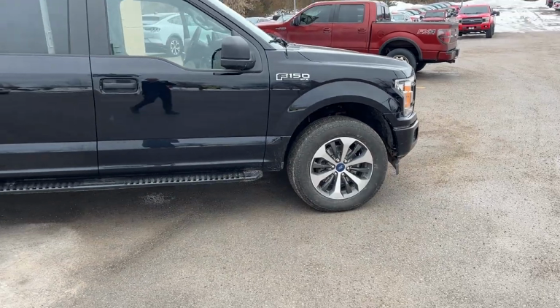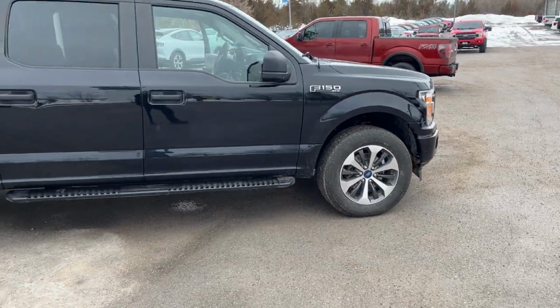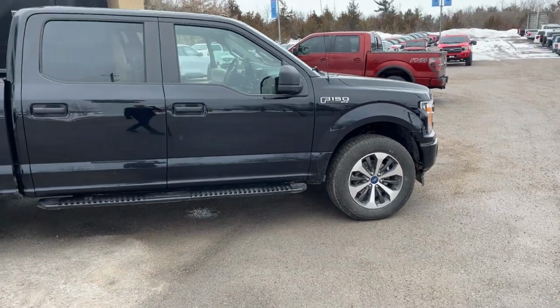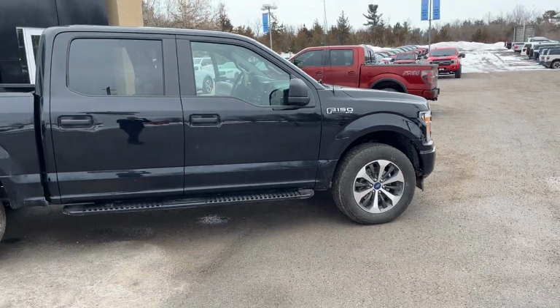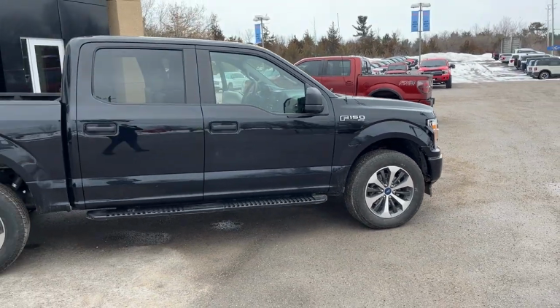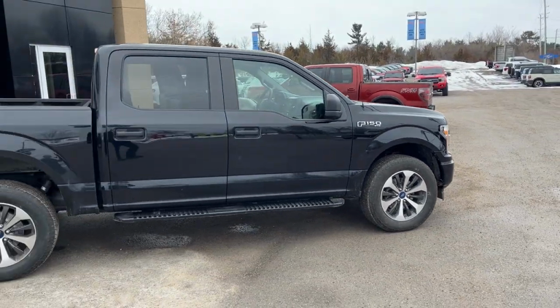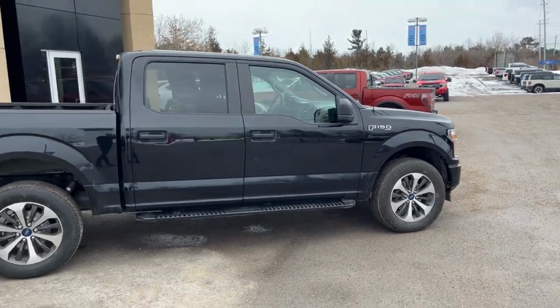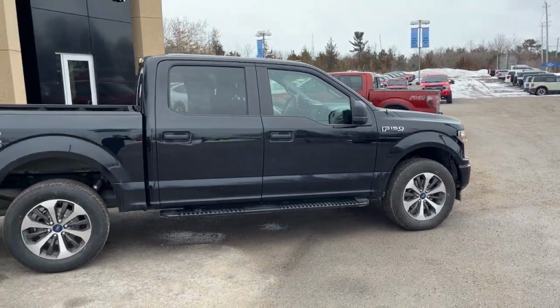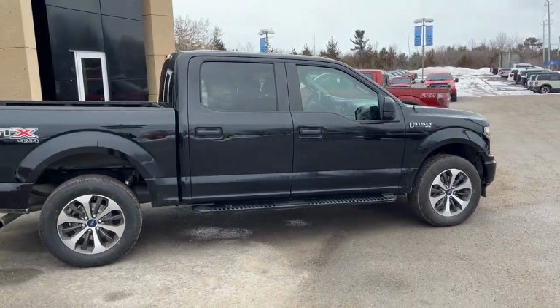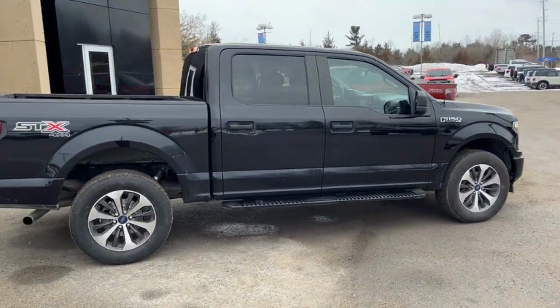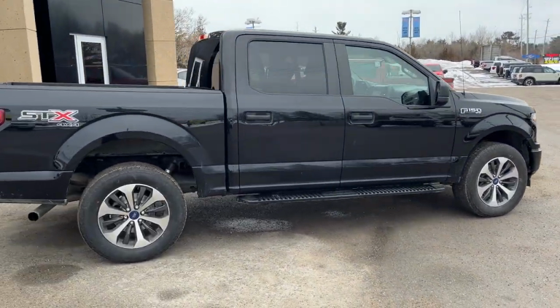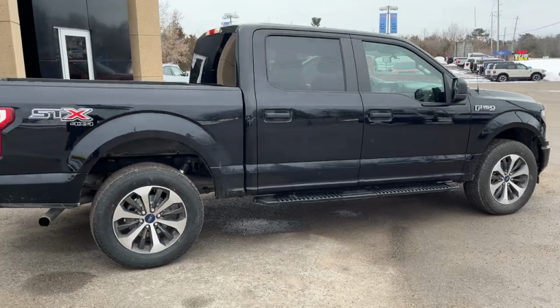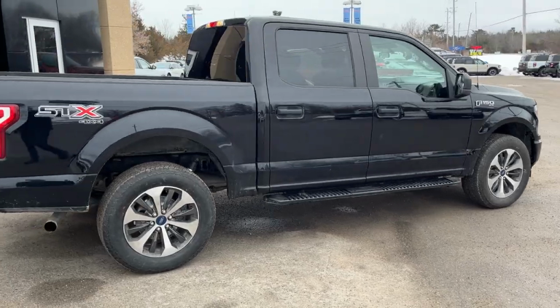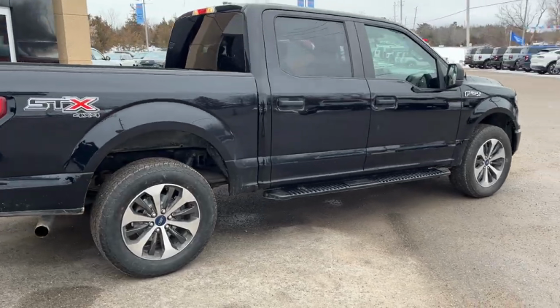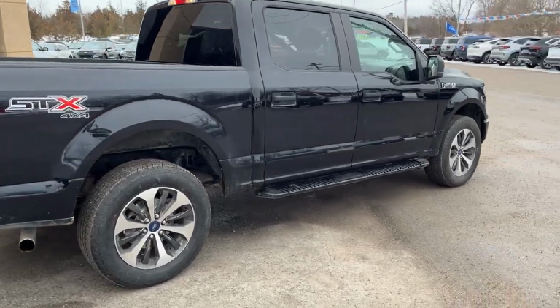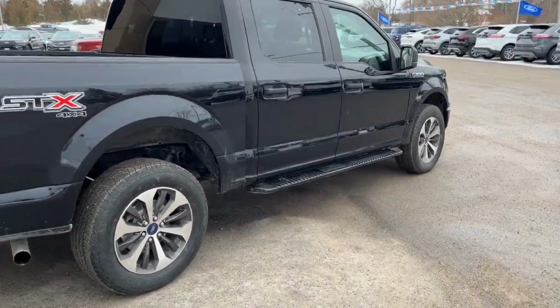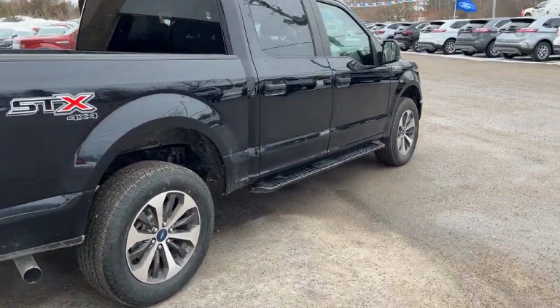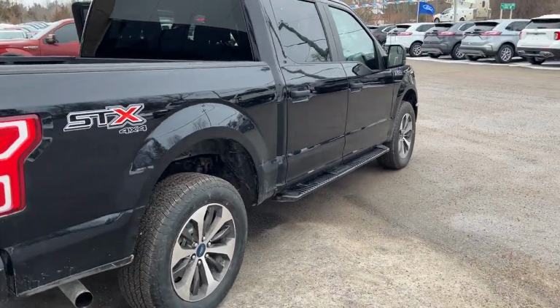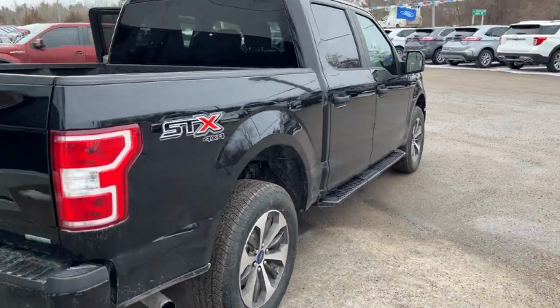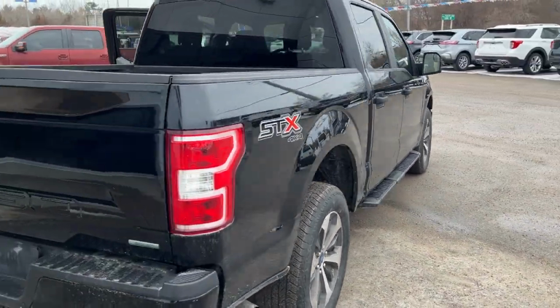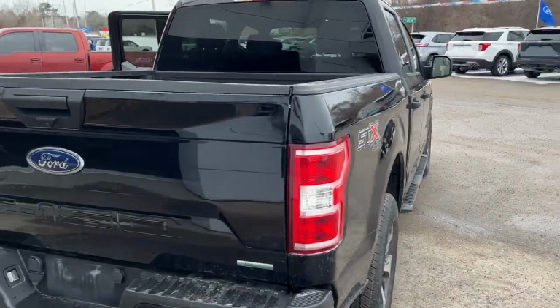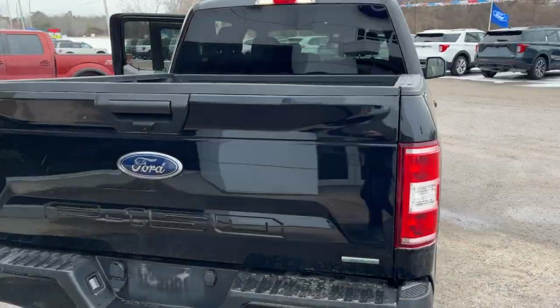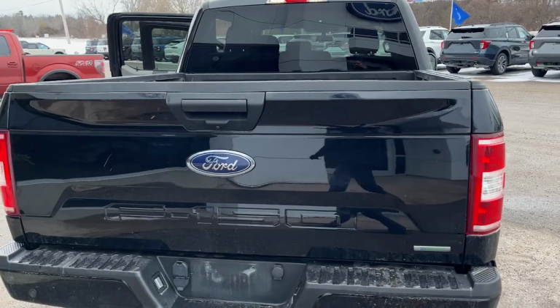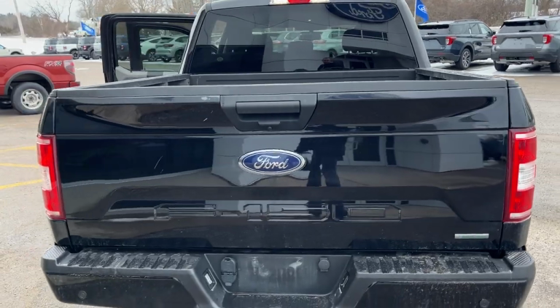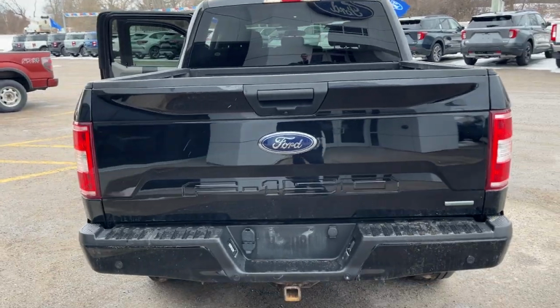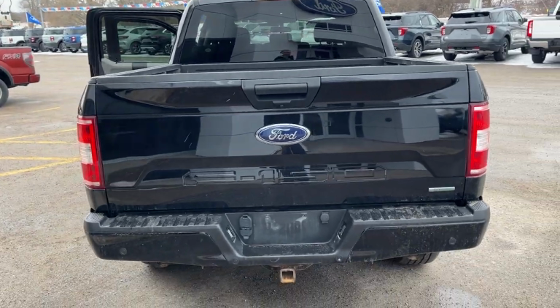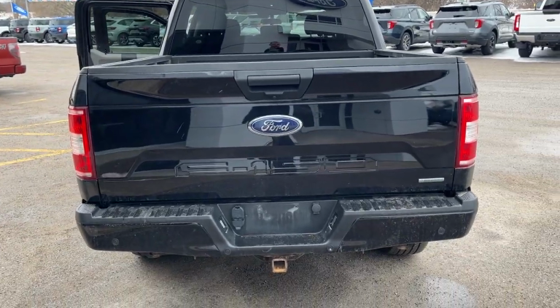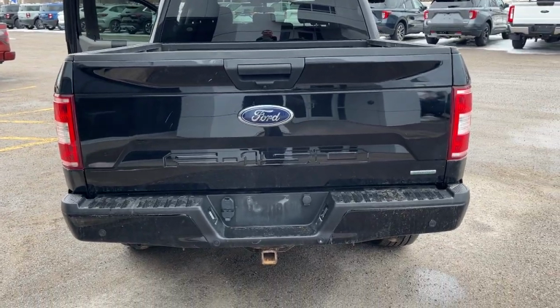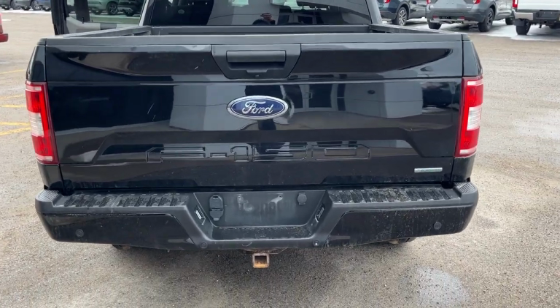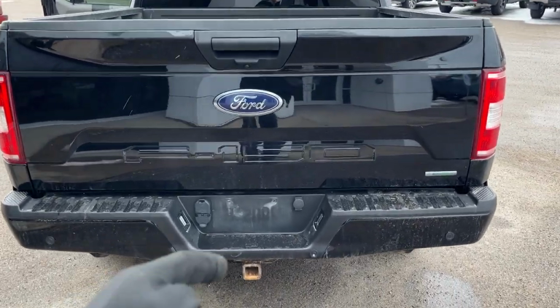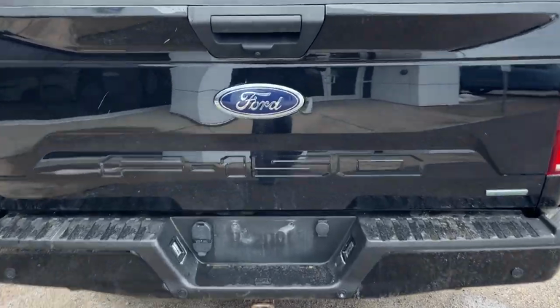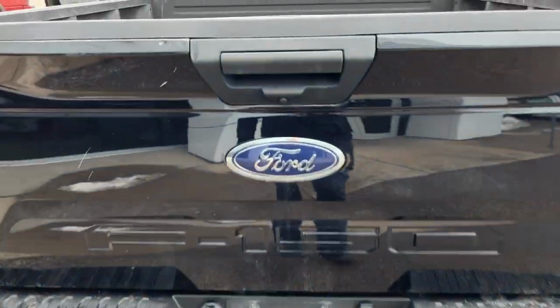It was a really well looked-after truck with only one owner and no accidents — a local trade-in here at the dealership. You have those black platform running boards, and coming around back you do have a reverse sensing system, a reverse camera, and your Class 4 trailer hitch.